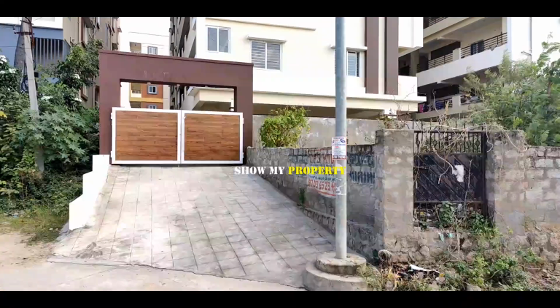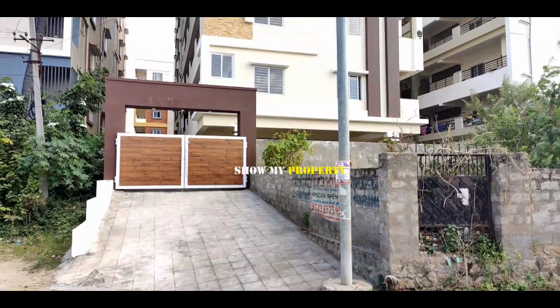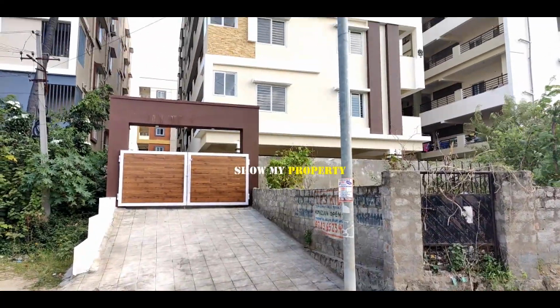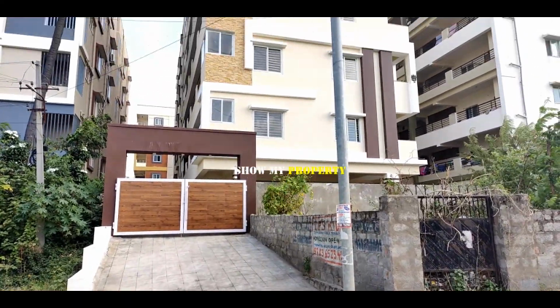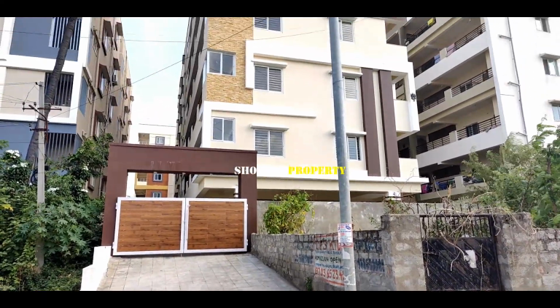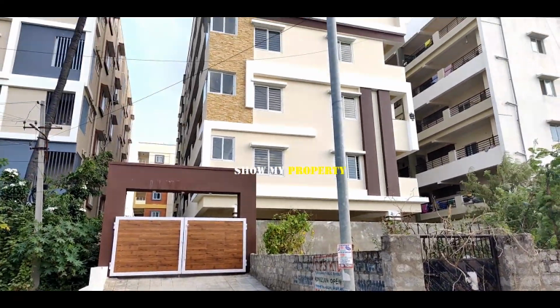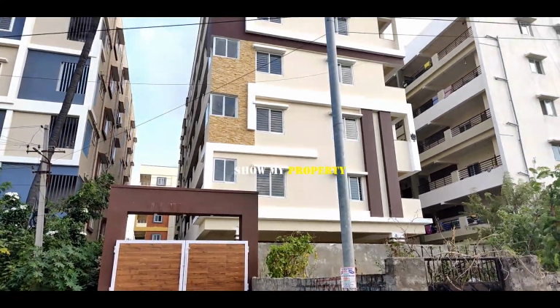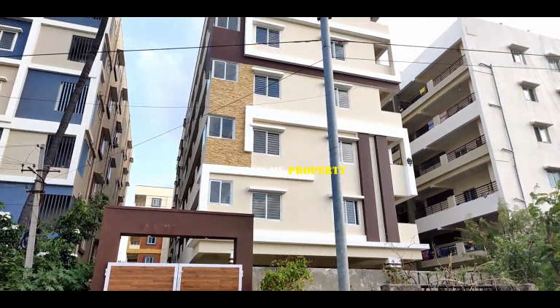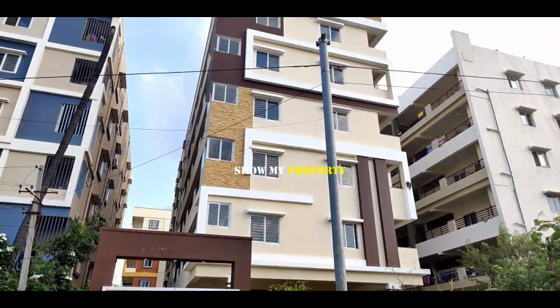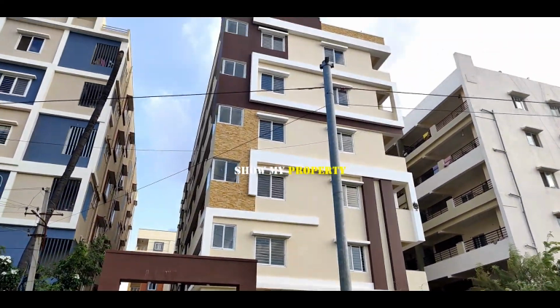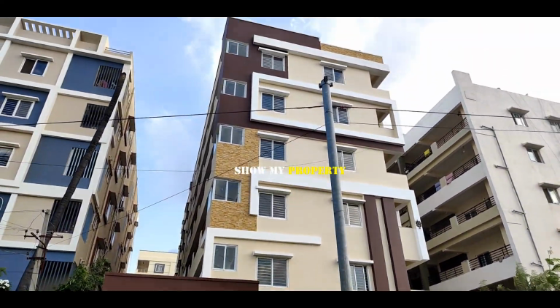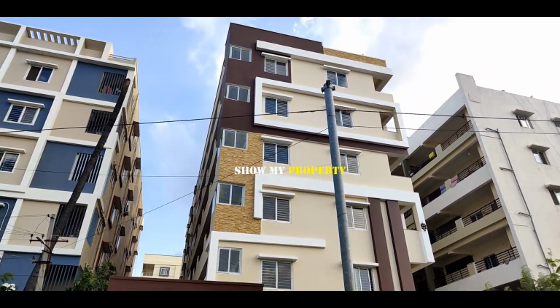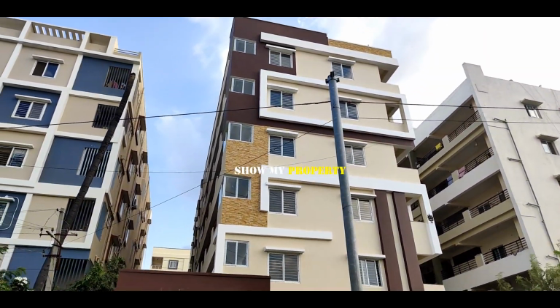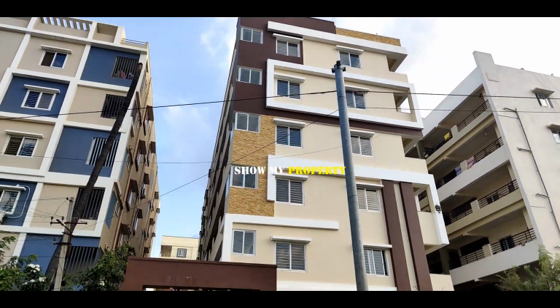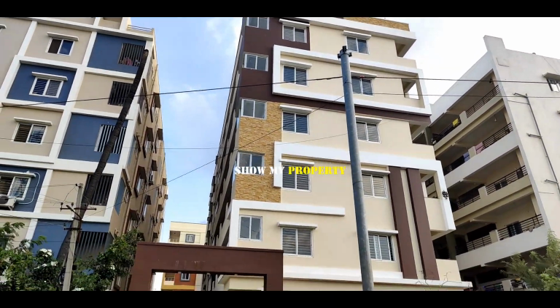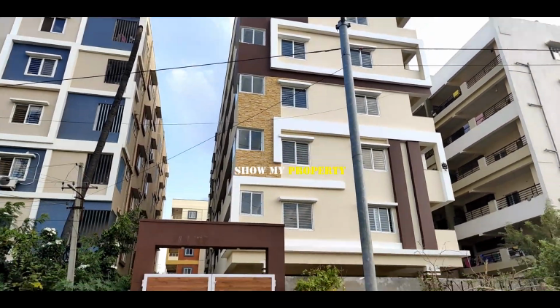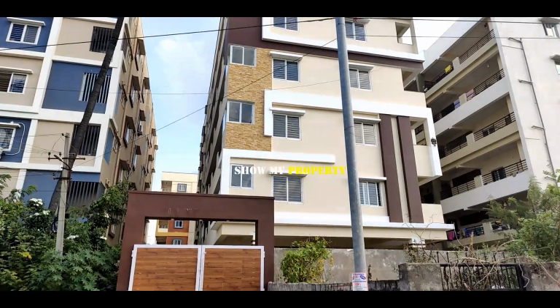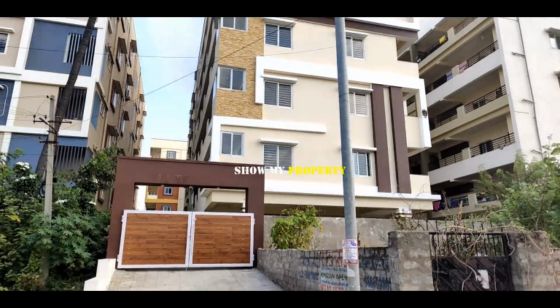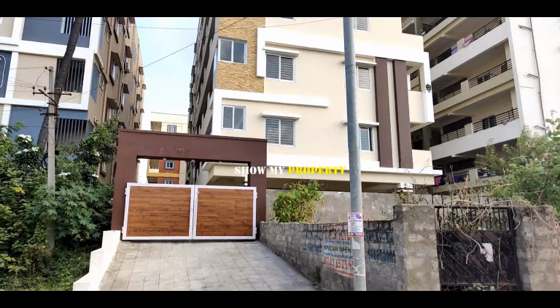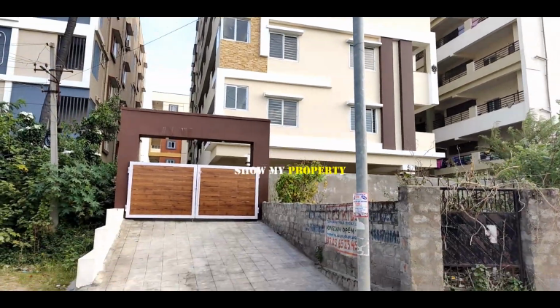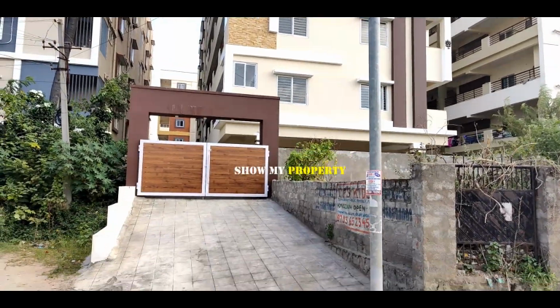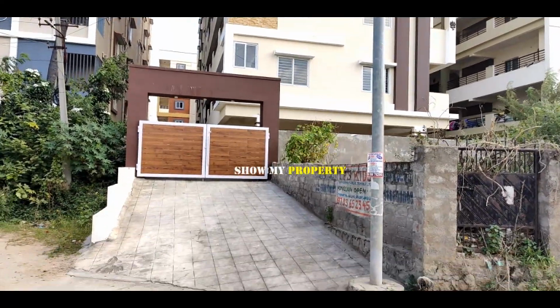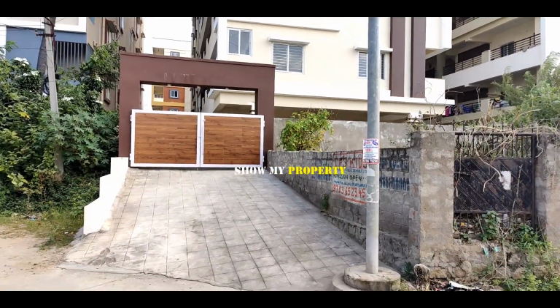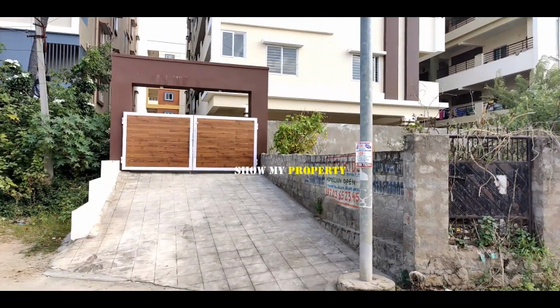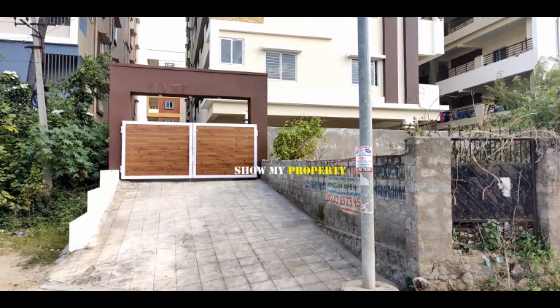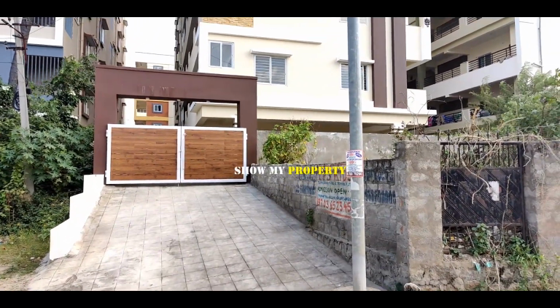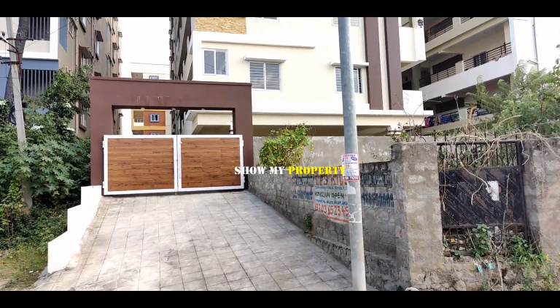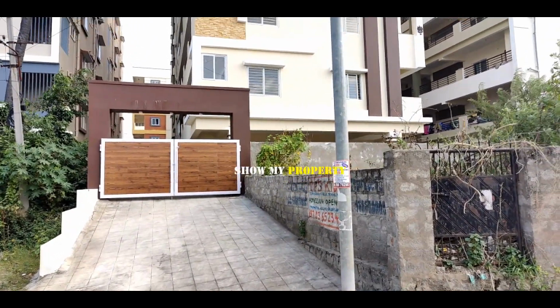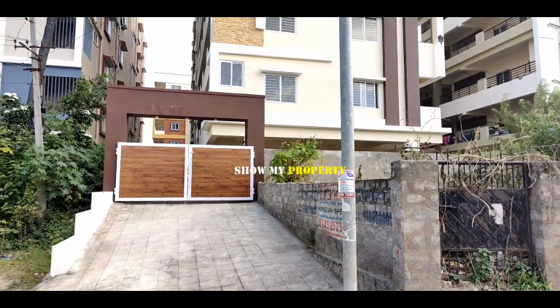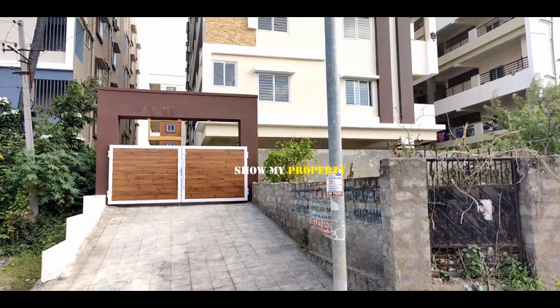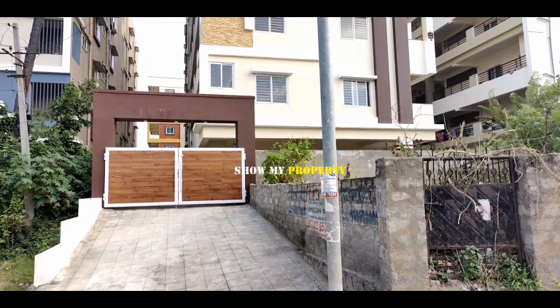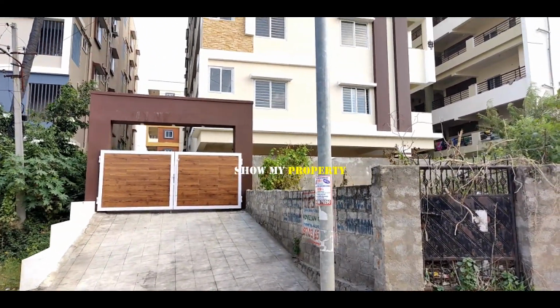Hello friends, welcome to our channel Show My Property. This is a 3BHK, 2380 SFT property.